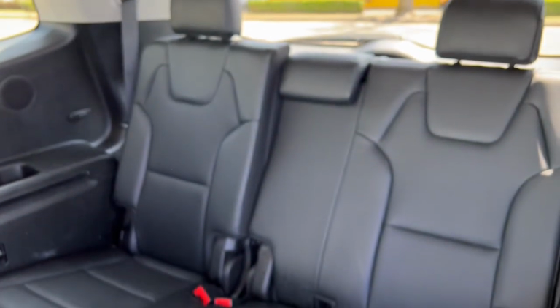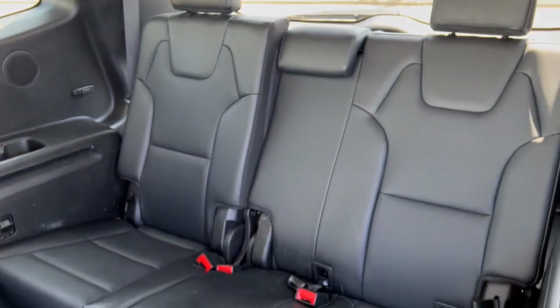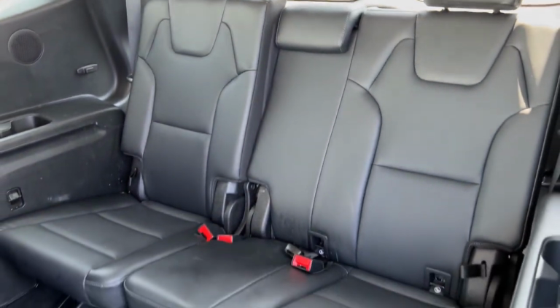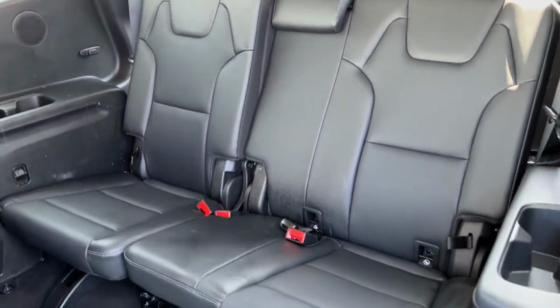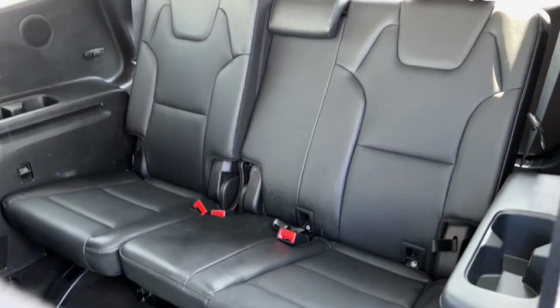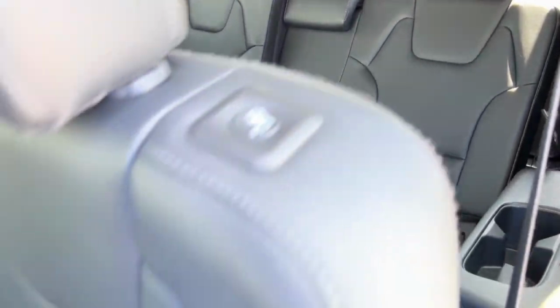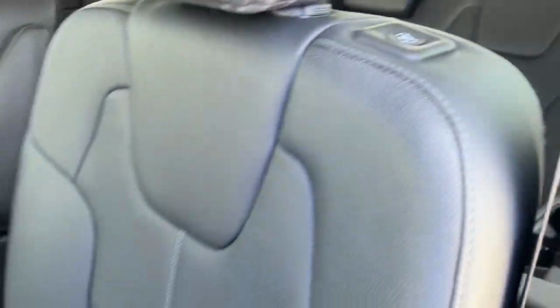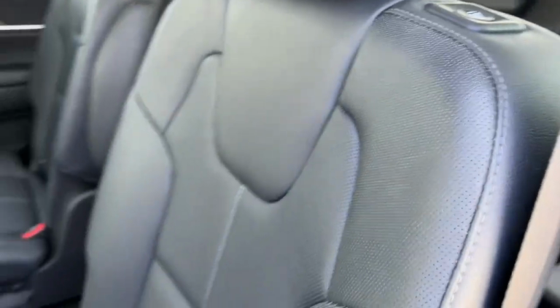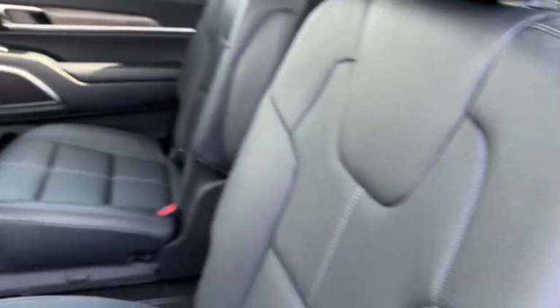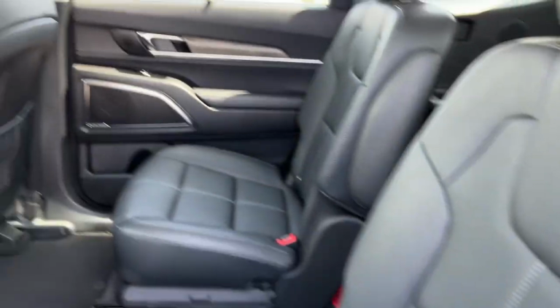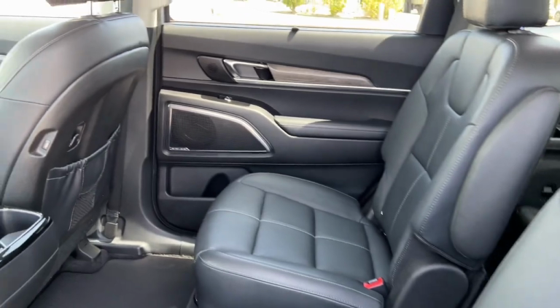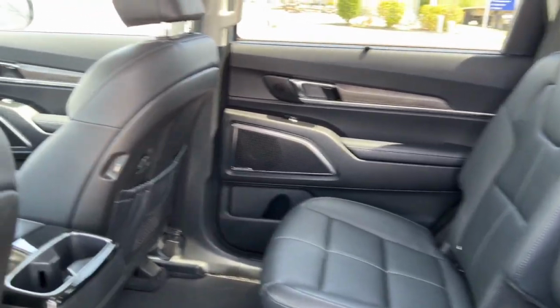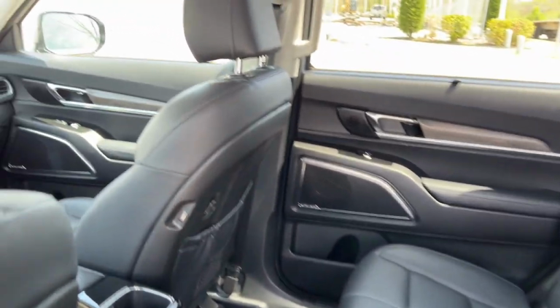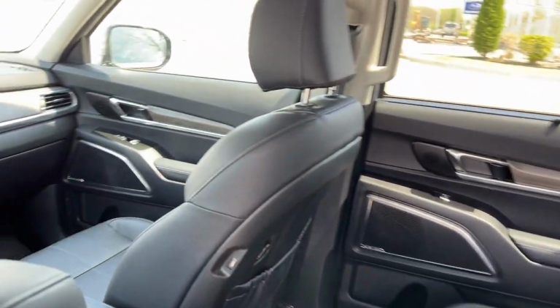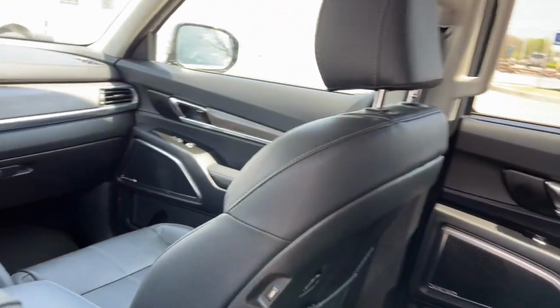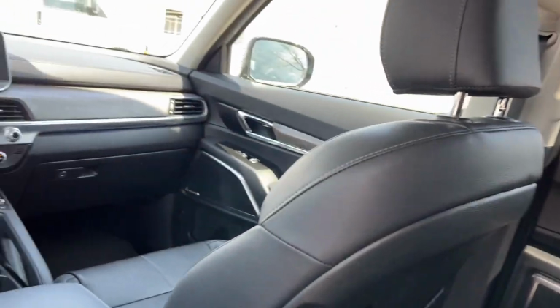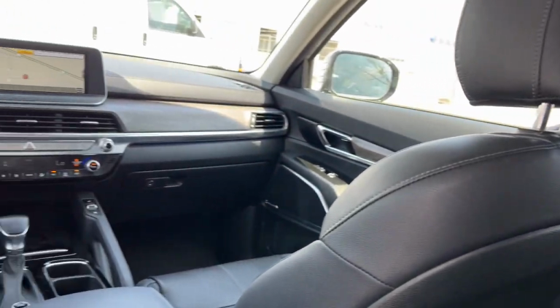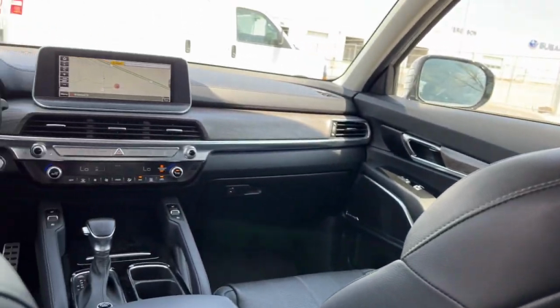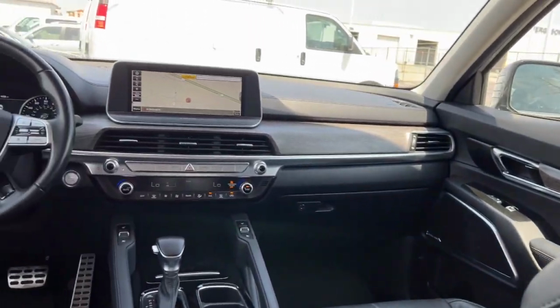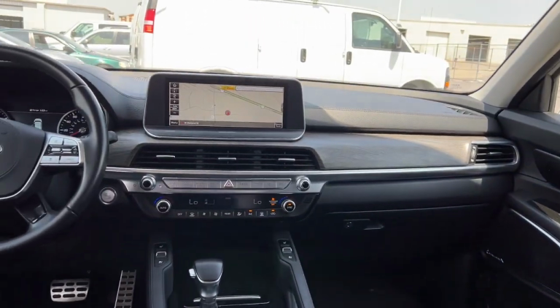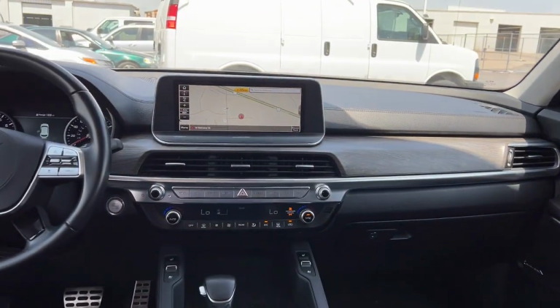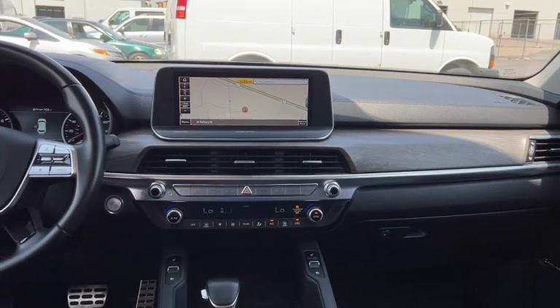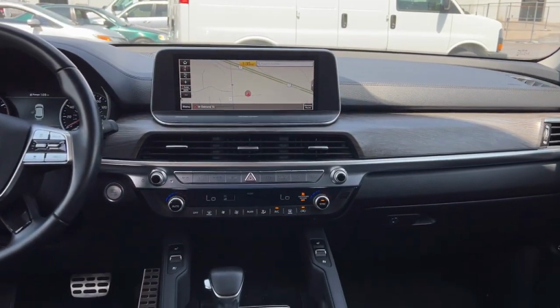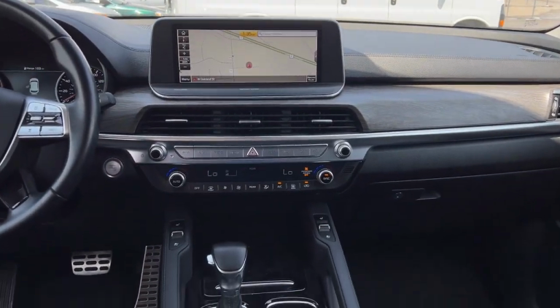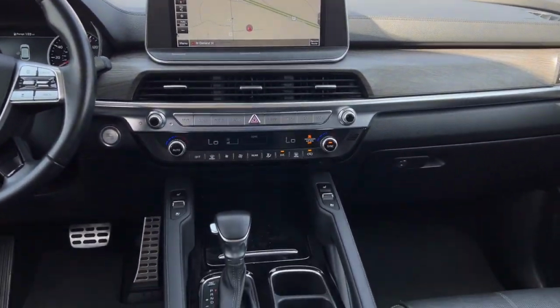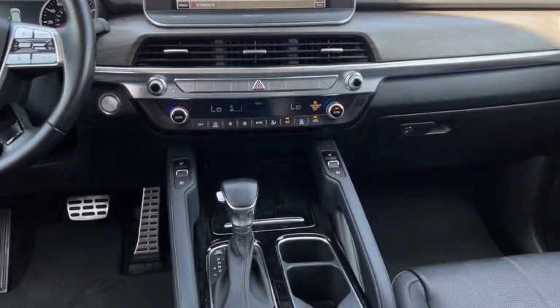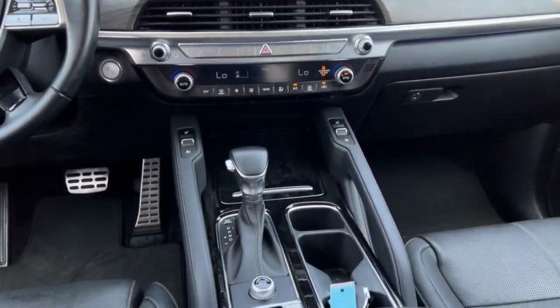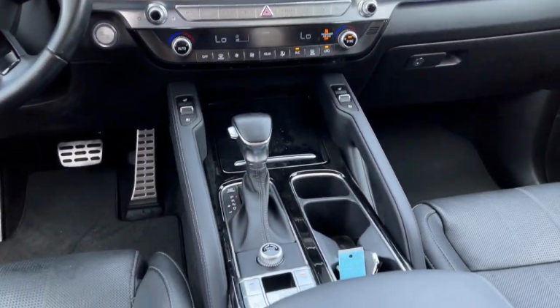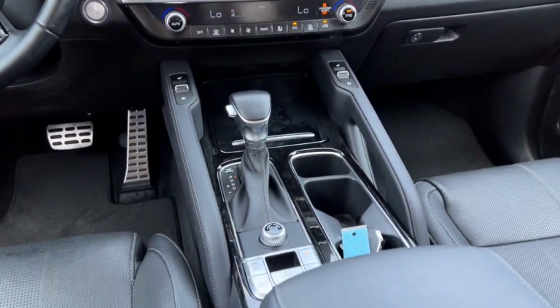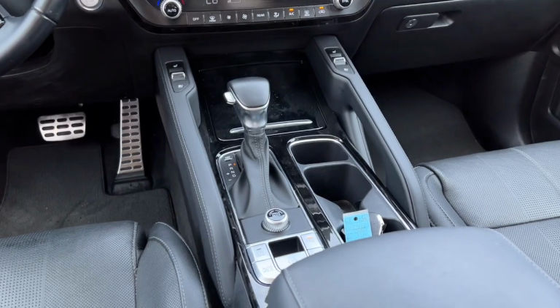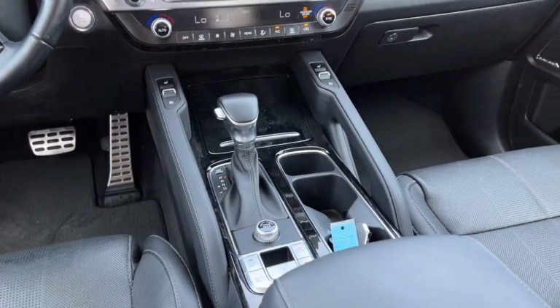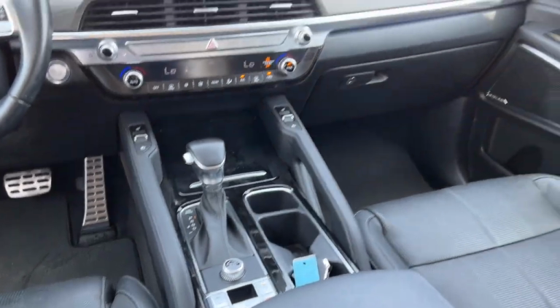Give your family the advantages they deserve when you bring home this handsome Telluride. Our team will give you an outstanding test drive experience. Stop in today.